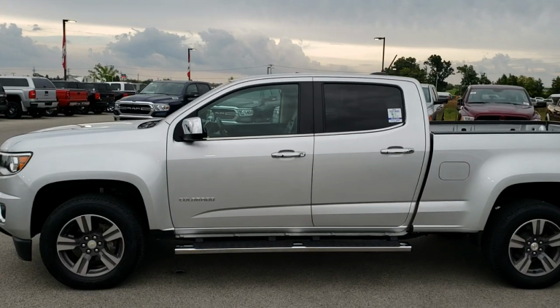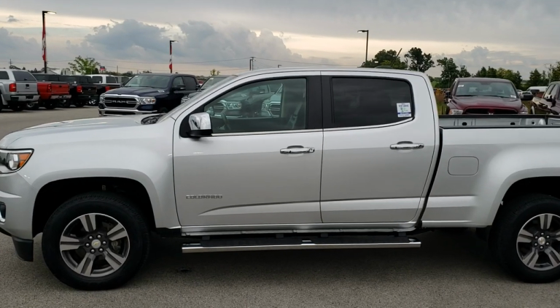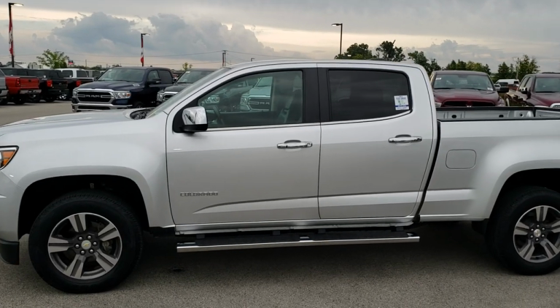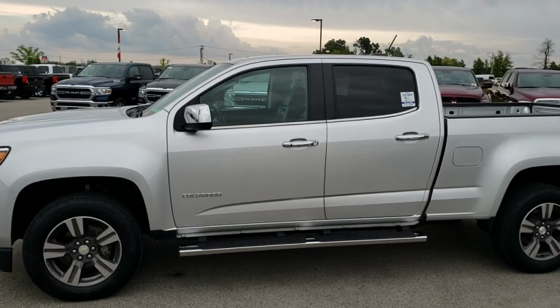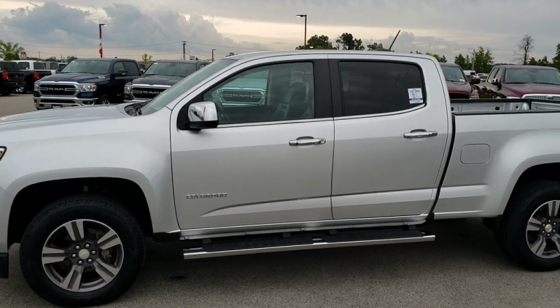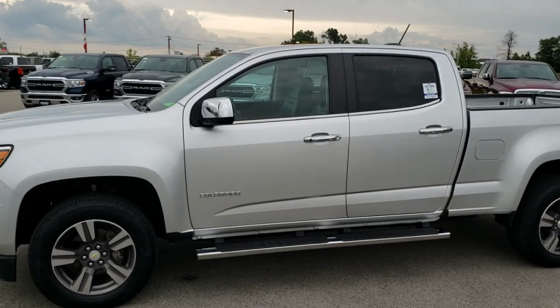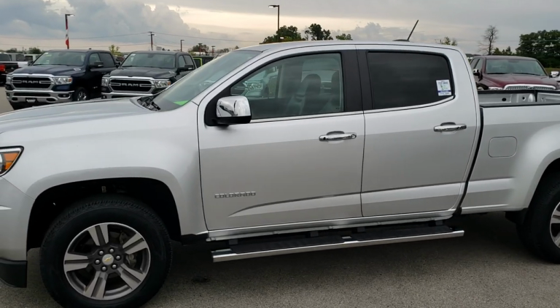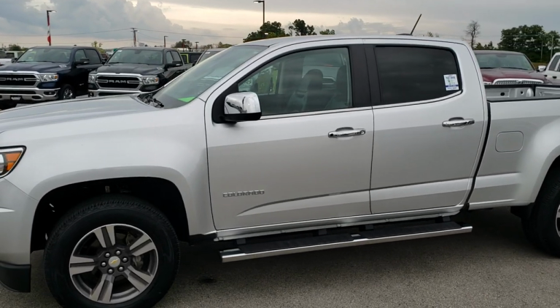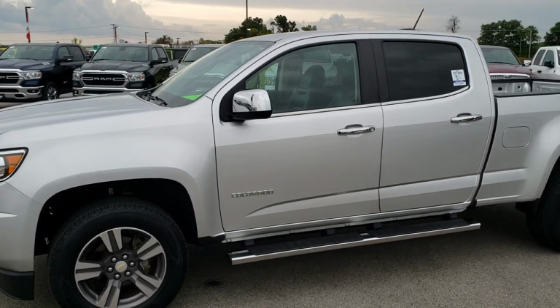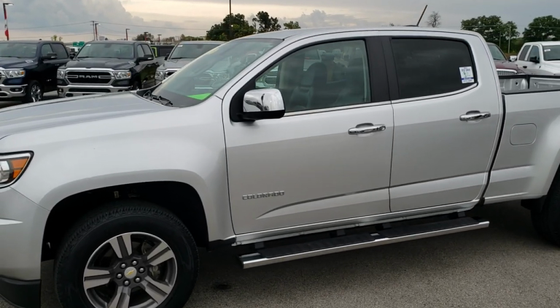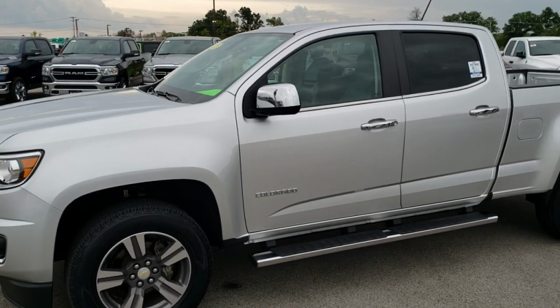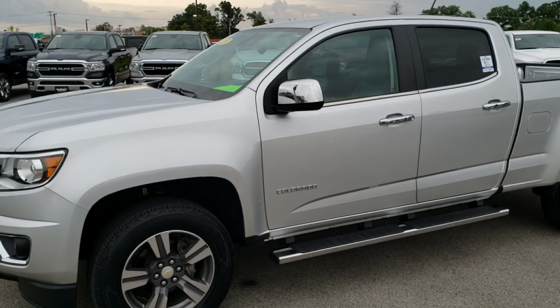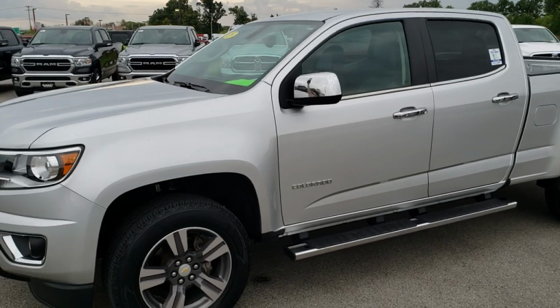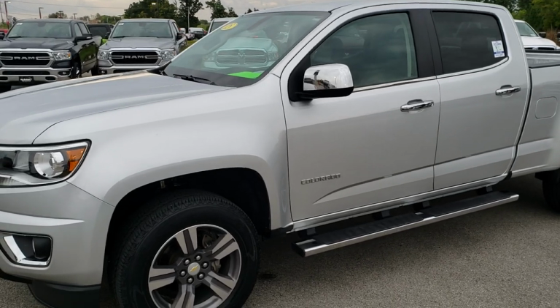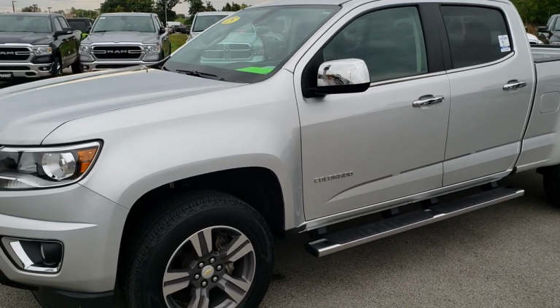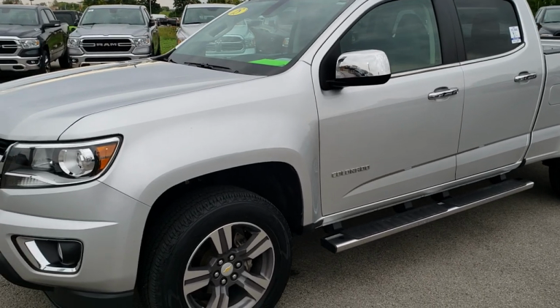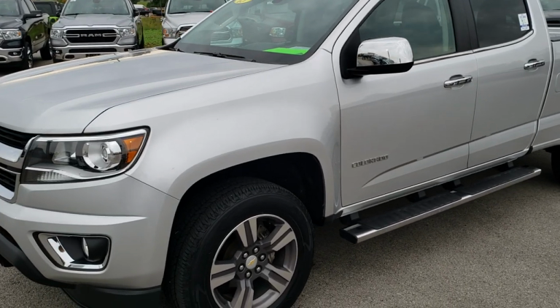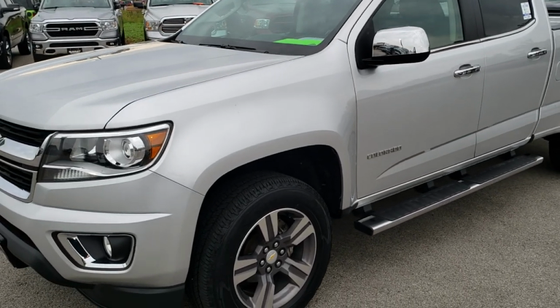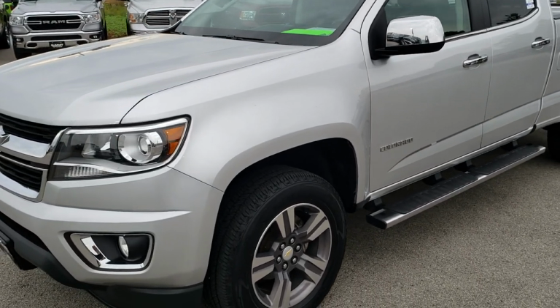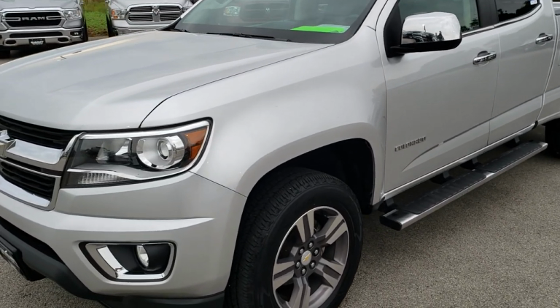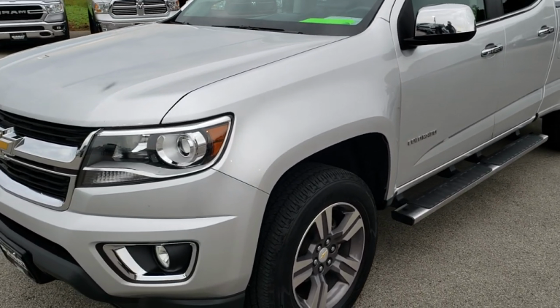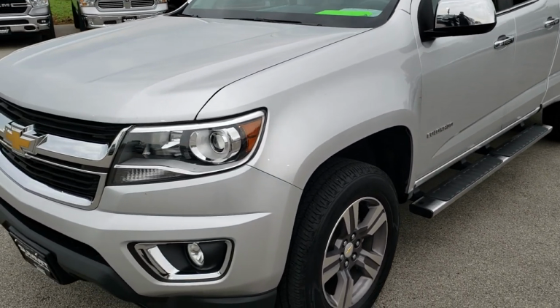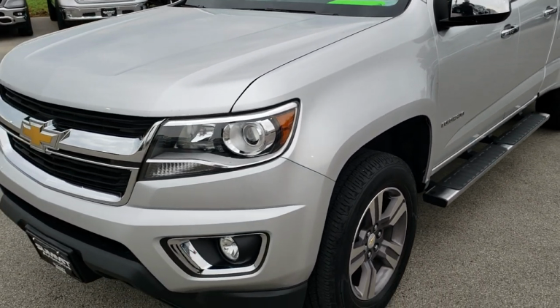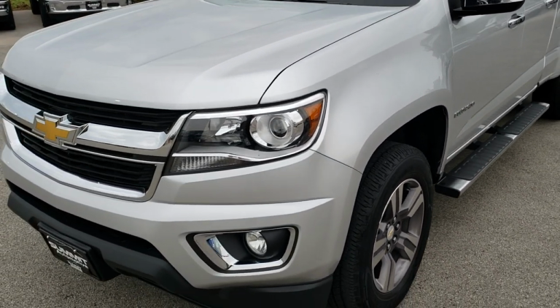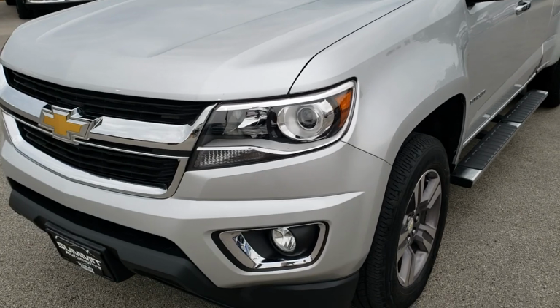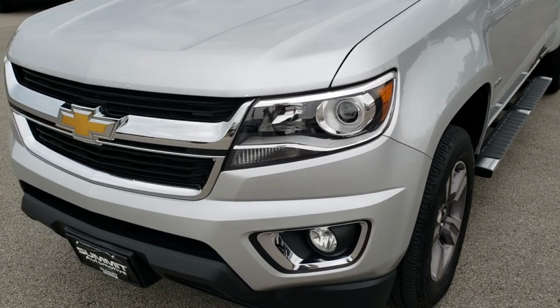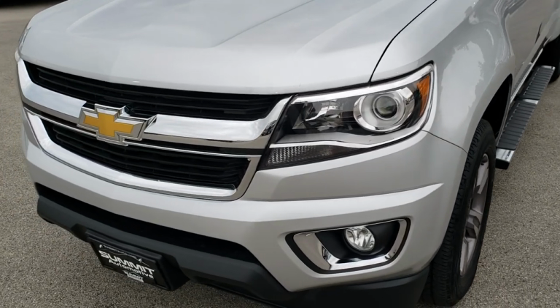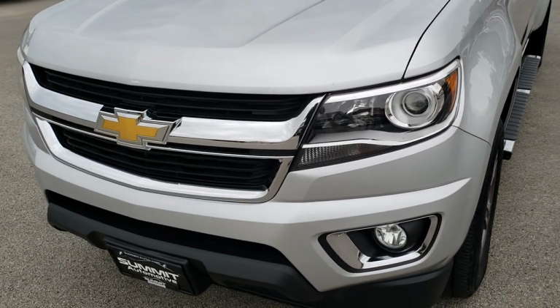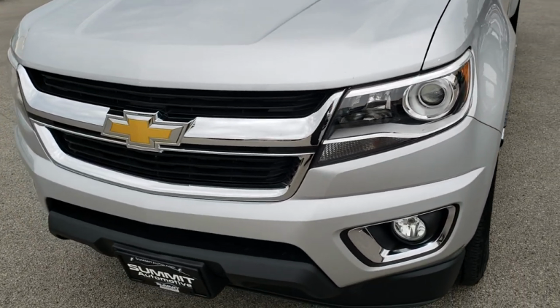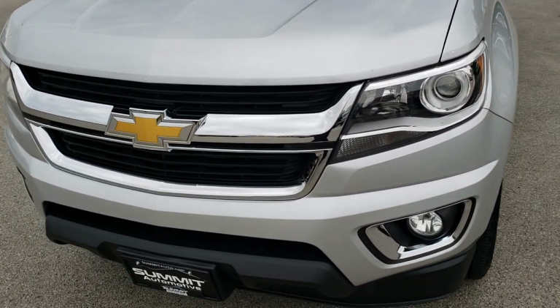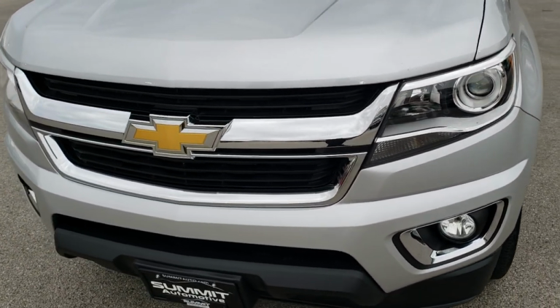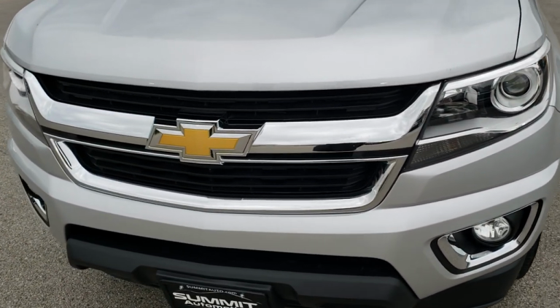This is stock number 9746. We are here at Summit Automotive in Fond du Lac, Wisconsin — your new and used light duty truck headquarters. Remember, we are the guys with the trucks on 41.